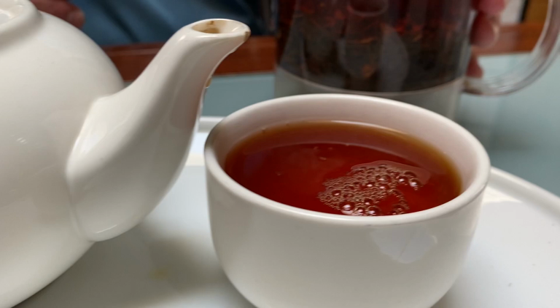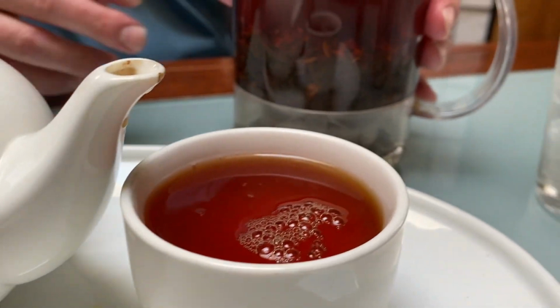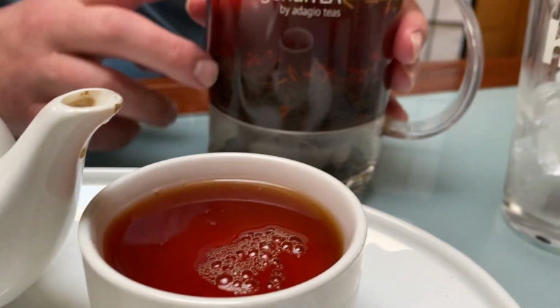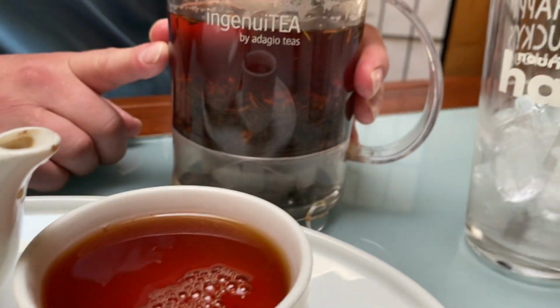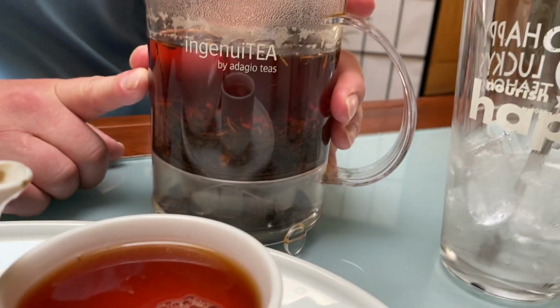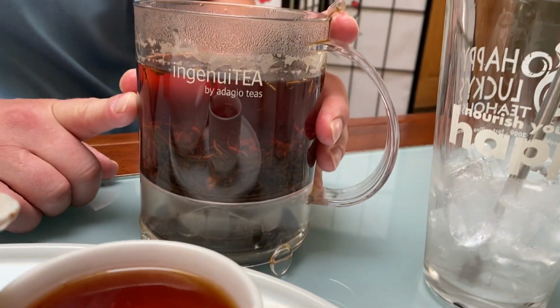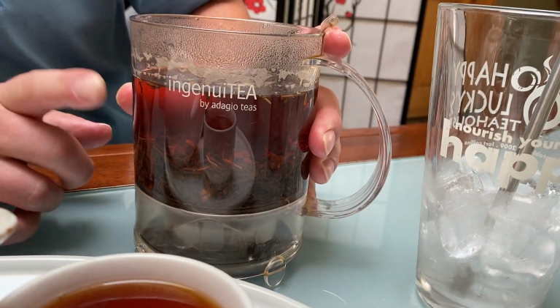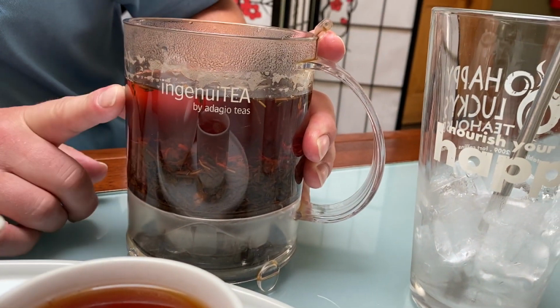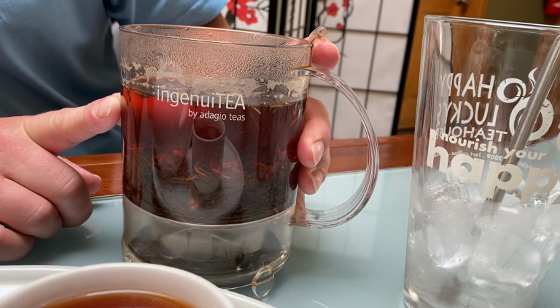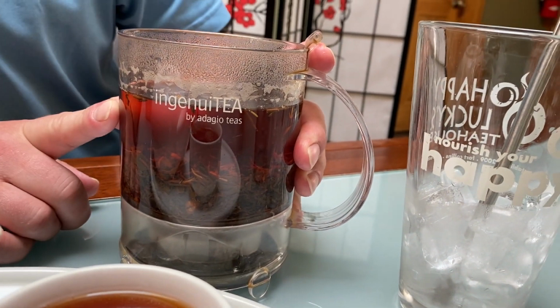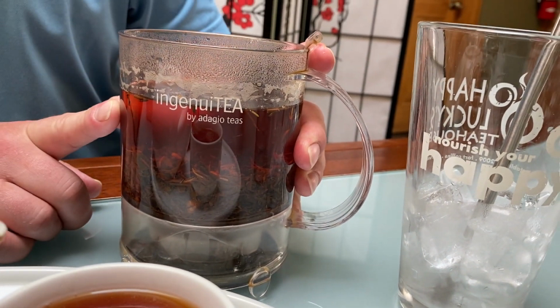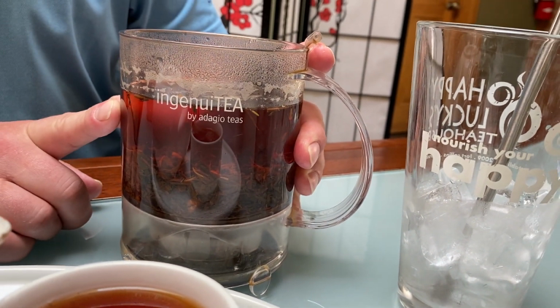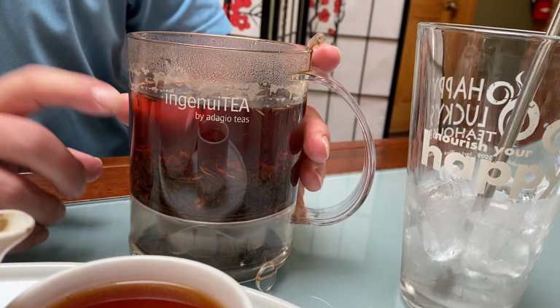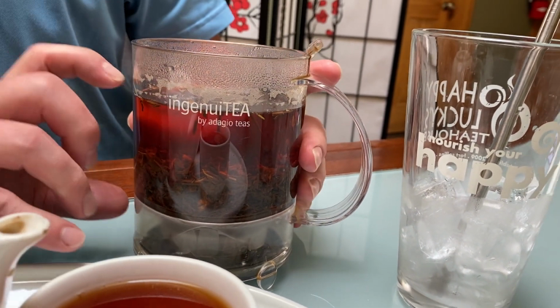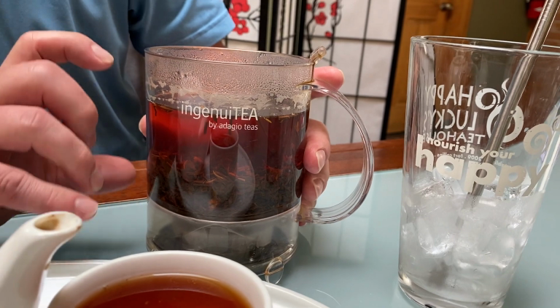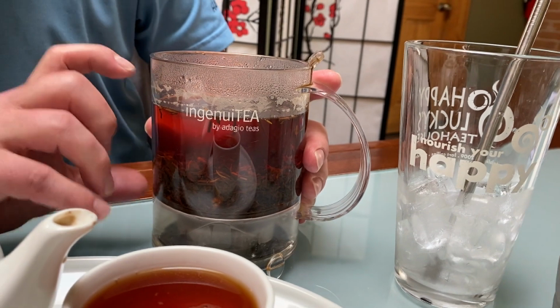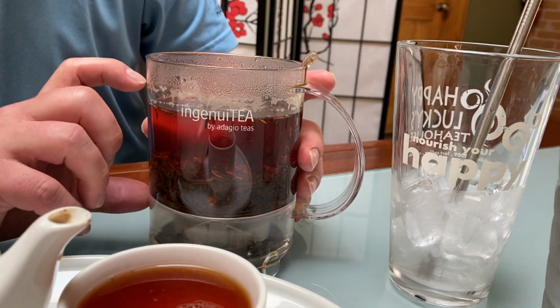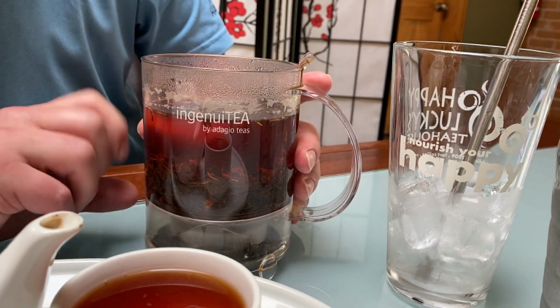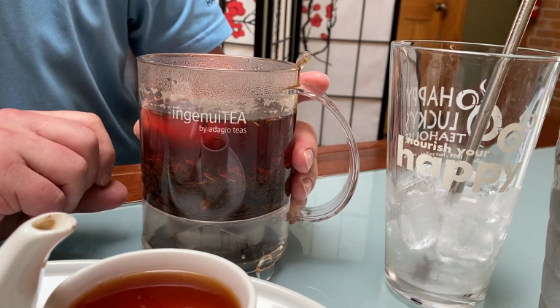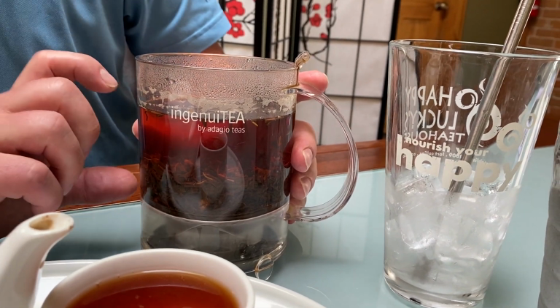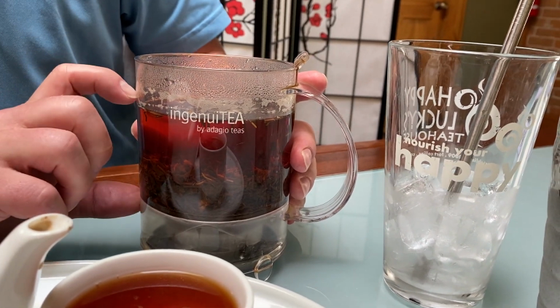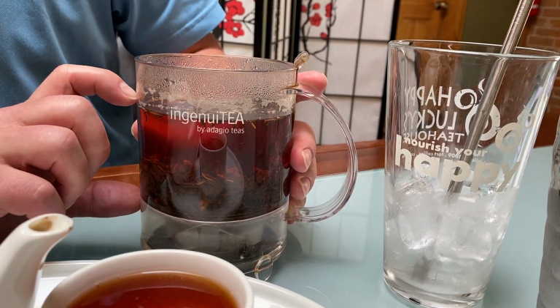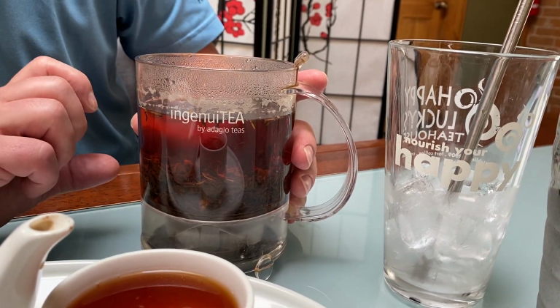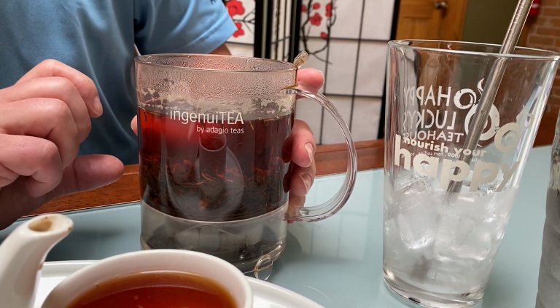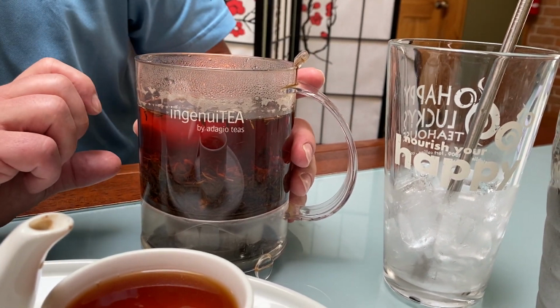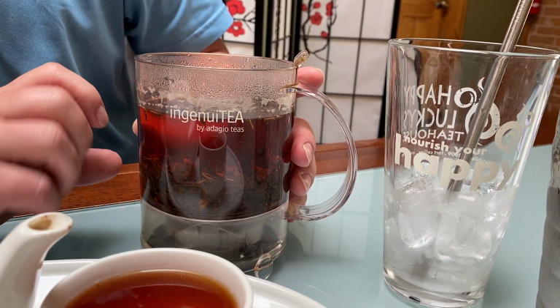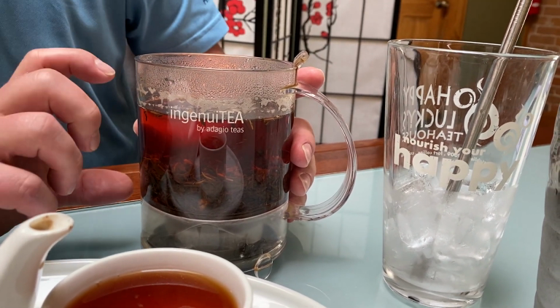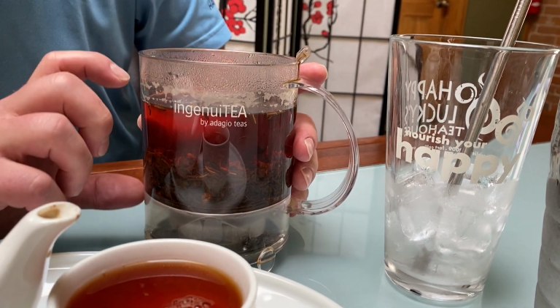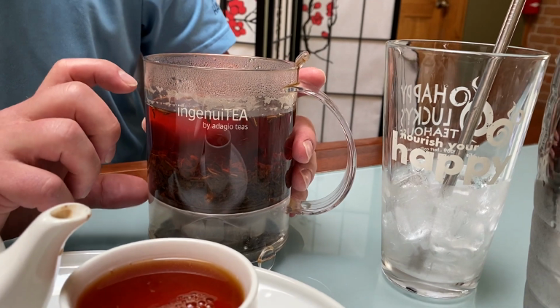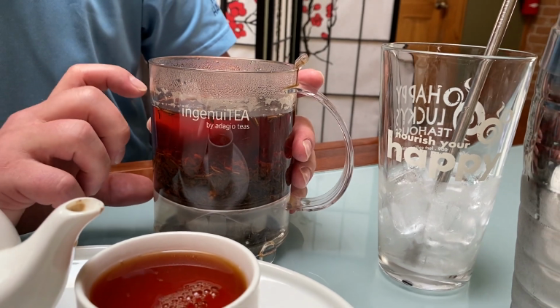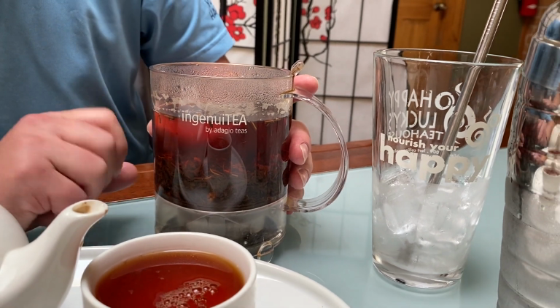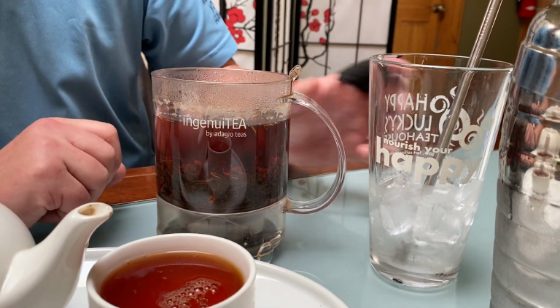We use this awesome little function here called the ingenuity. Basically I use the same amount of tea, filled it up with about 12 ounces of water, and basically we're brewing a concentrate here.